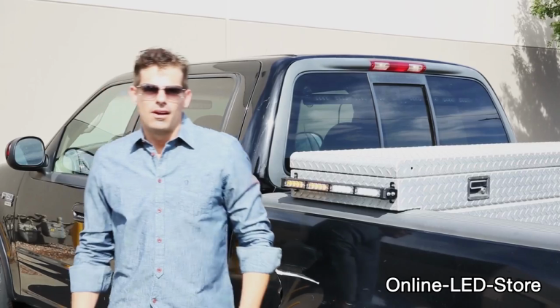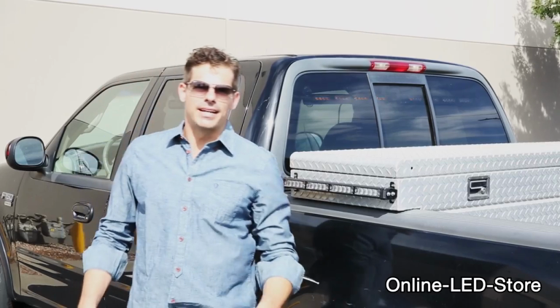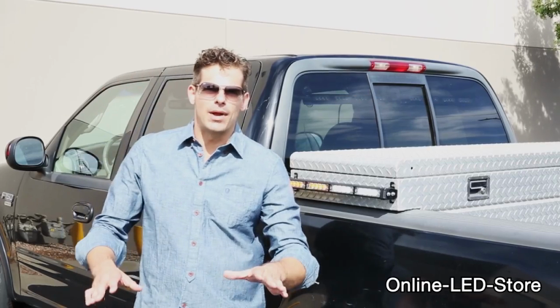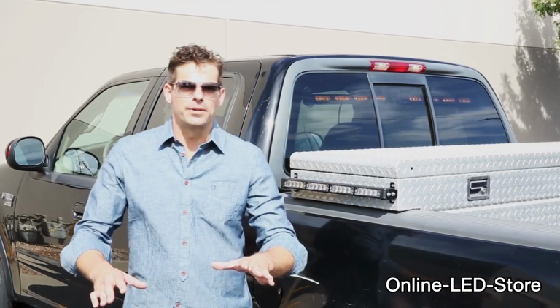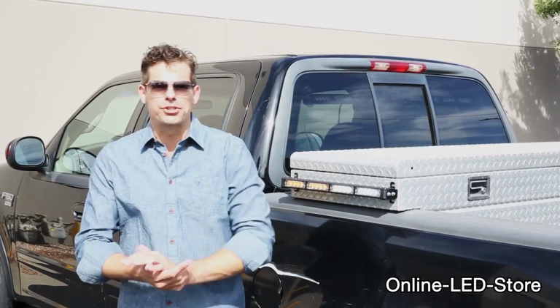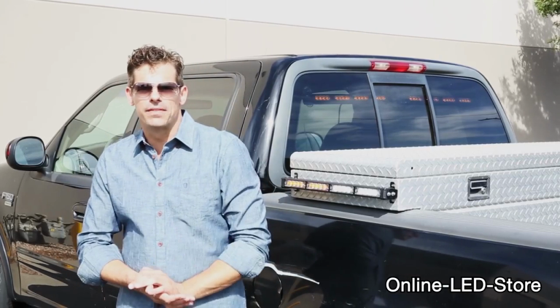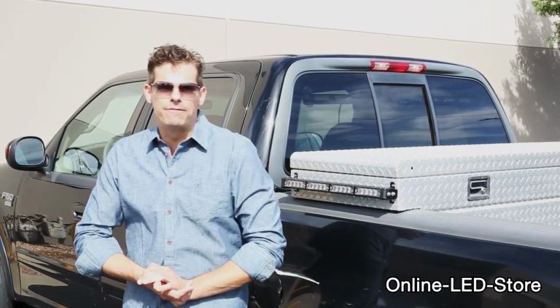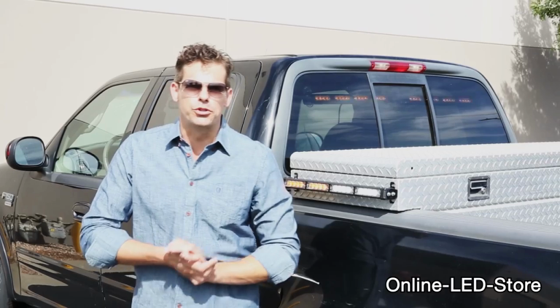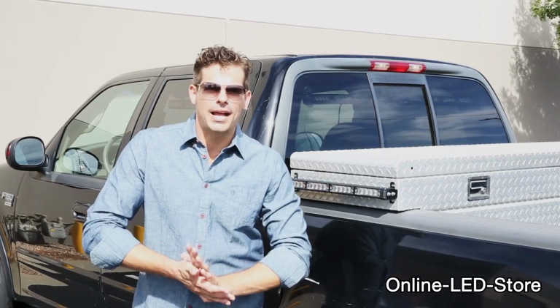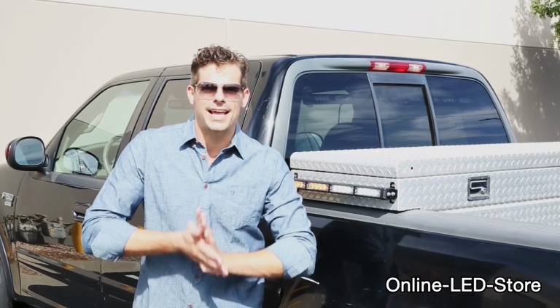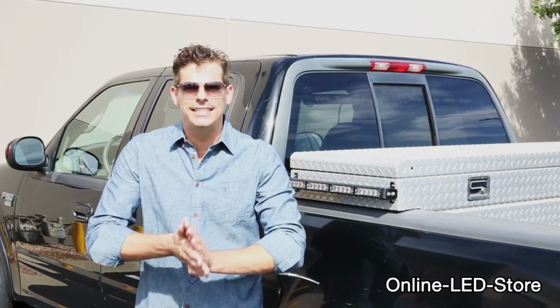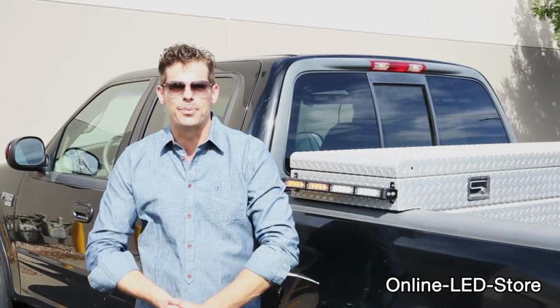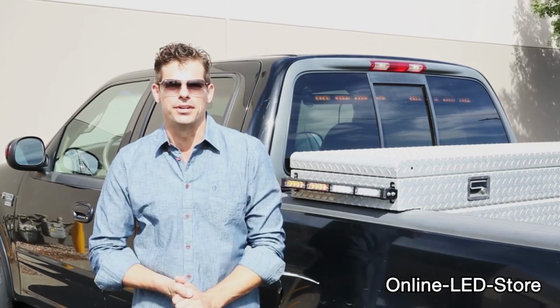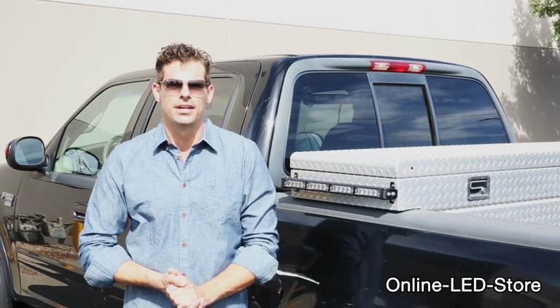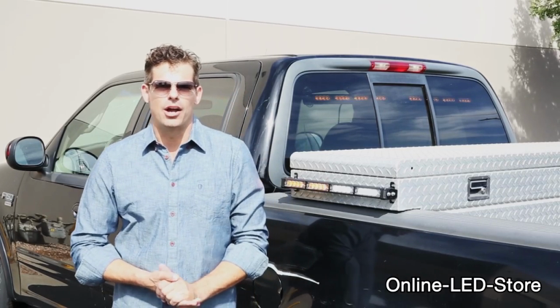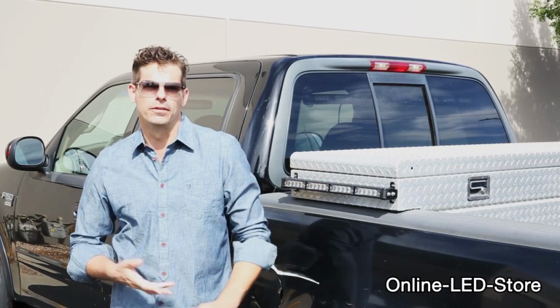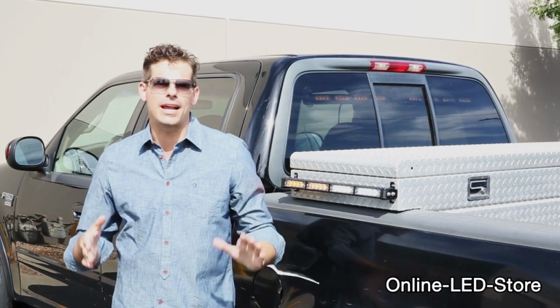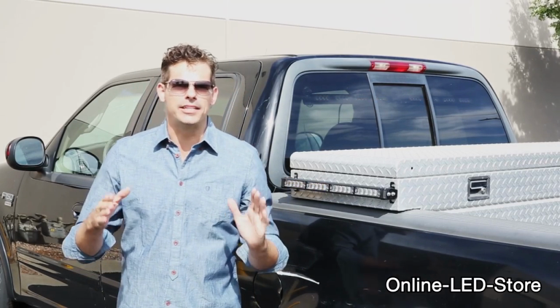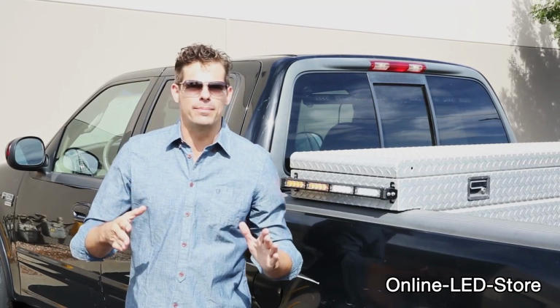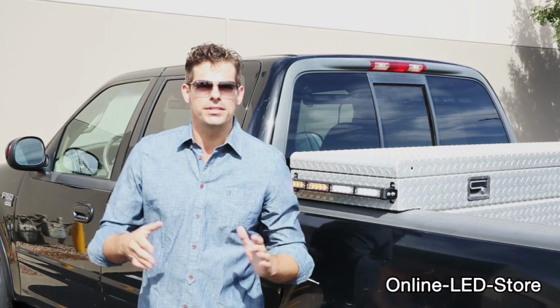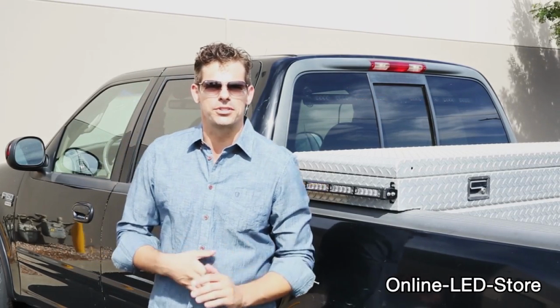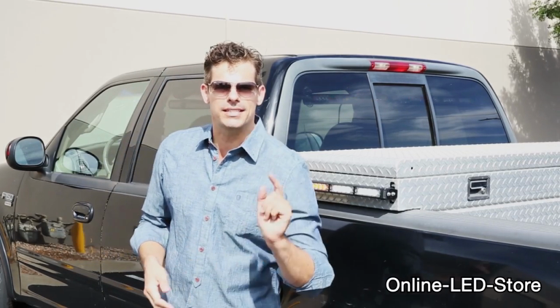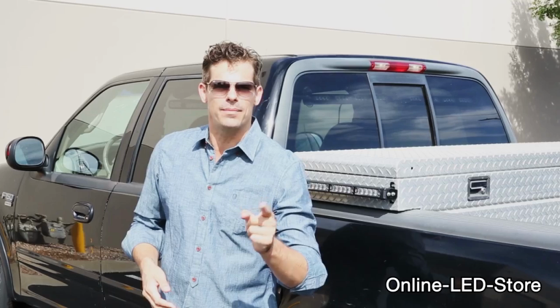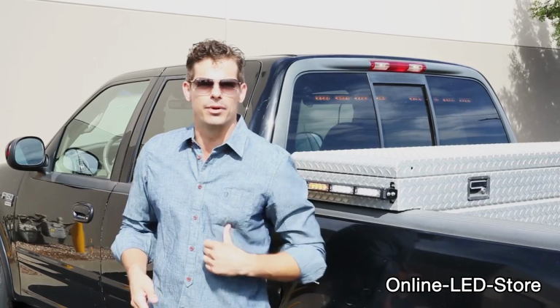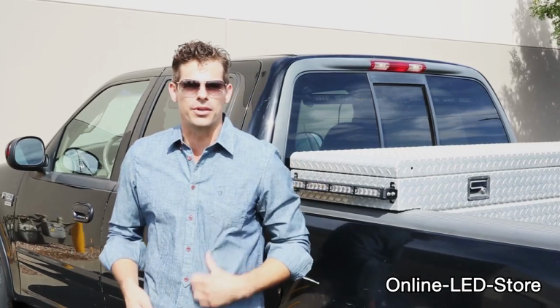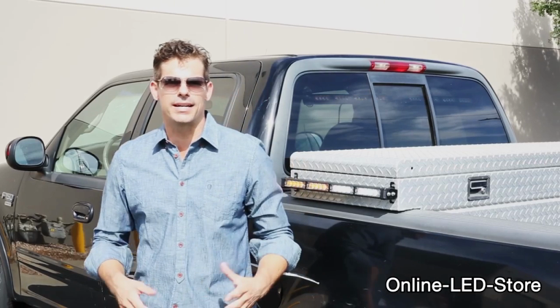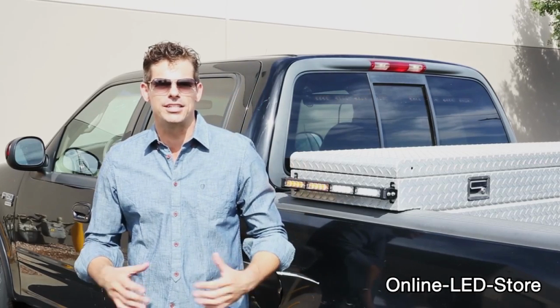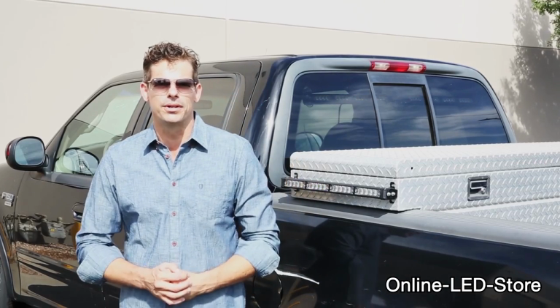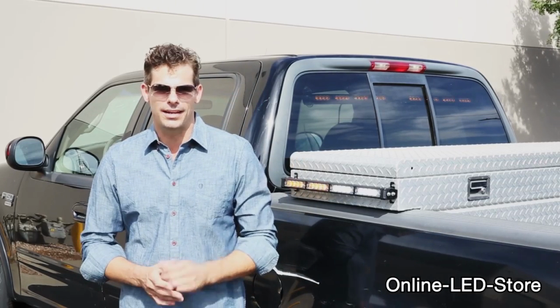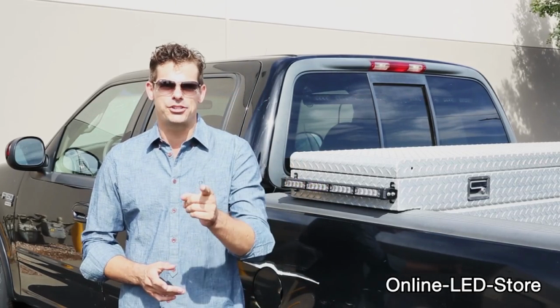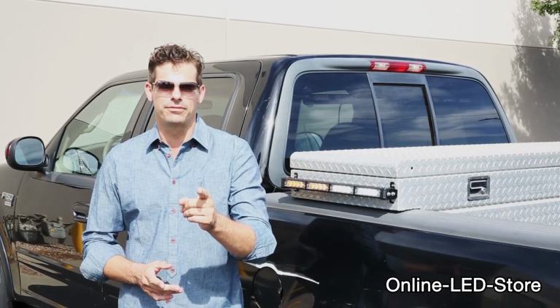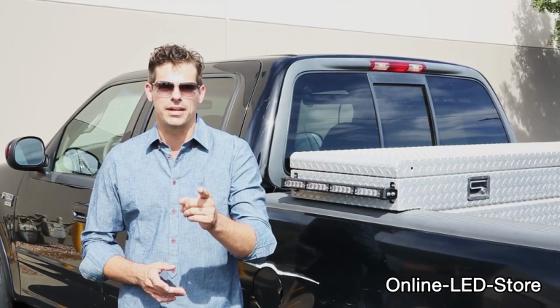That wraps up our demonstration of the Lanfus Solar Blast LED Light Bar Series. I hope you learned a lot about these bad boys. Until next time, I'm Brett with the Online LED Store, and I'll catch you on the flip side.